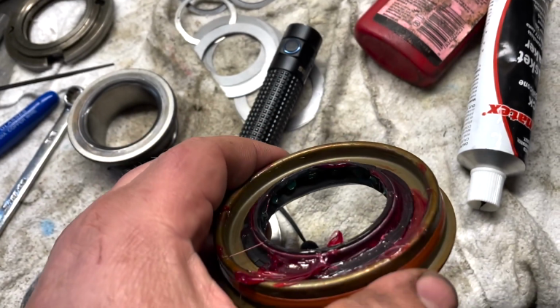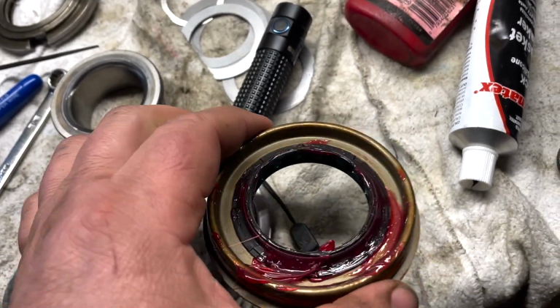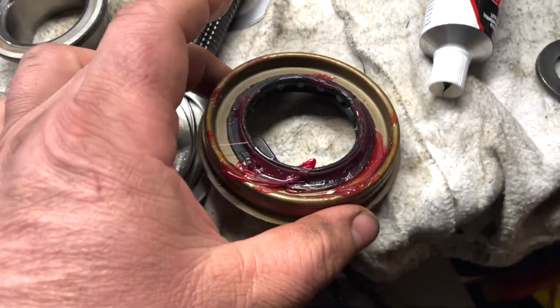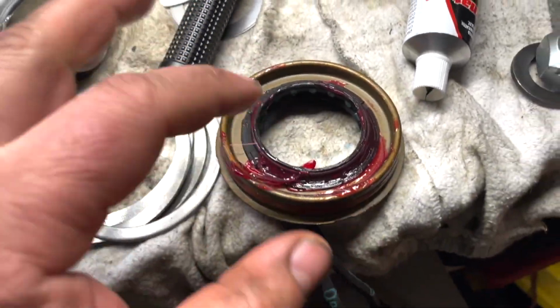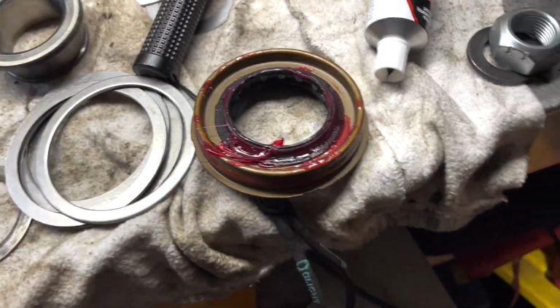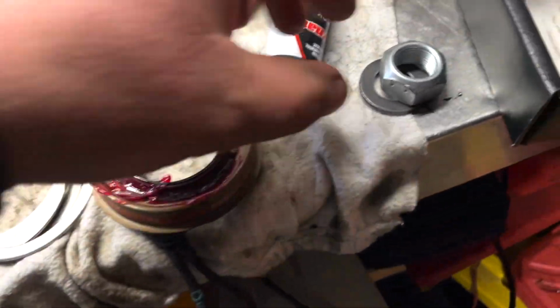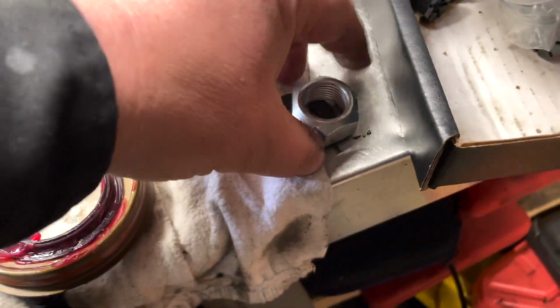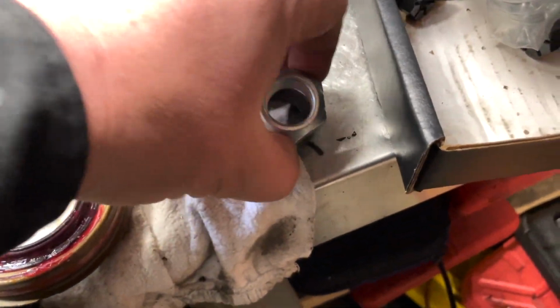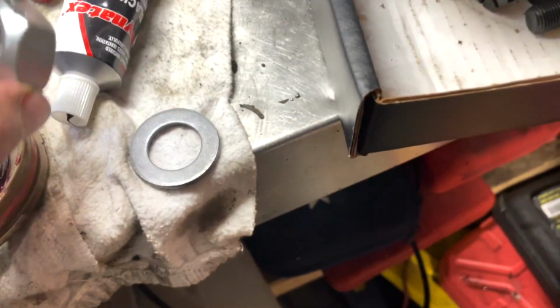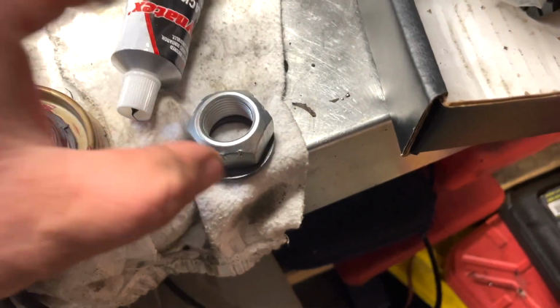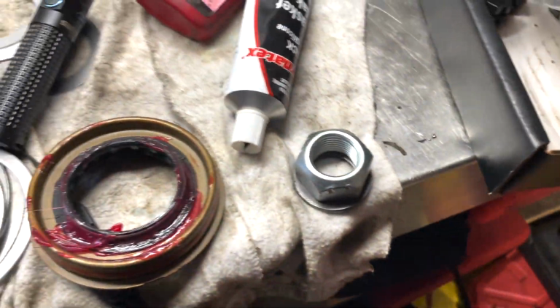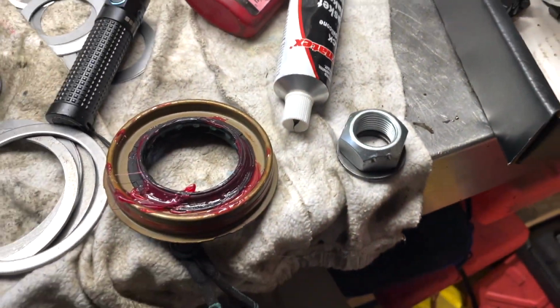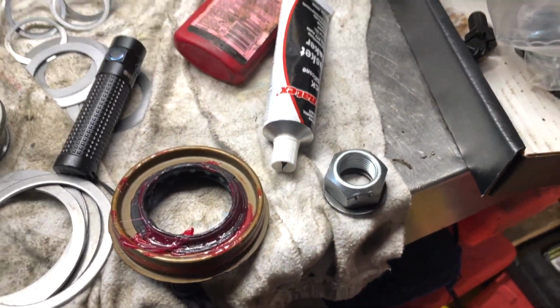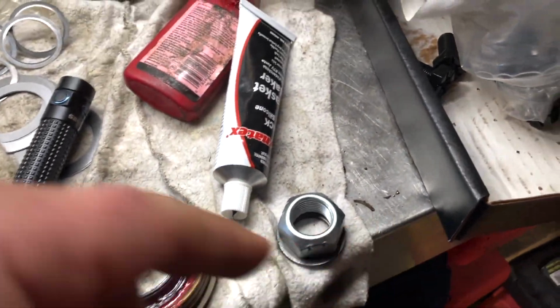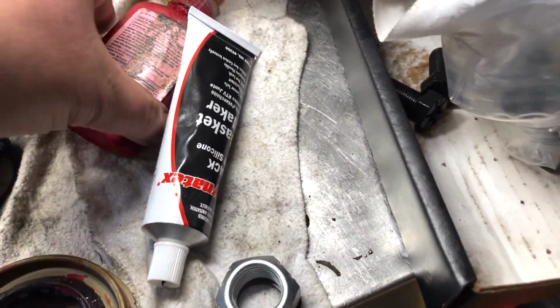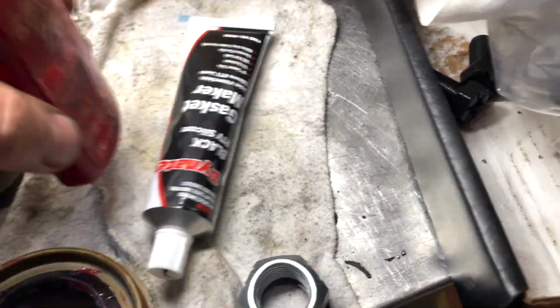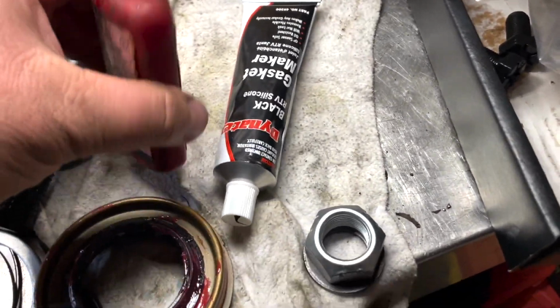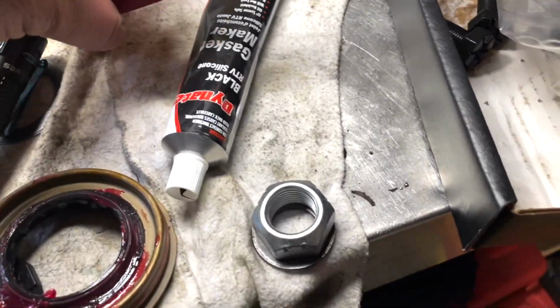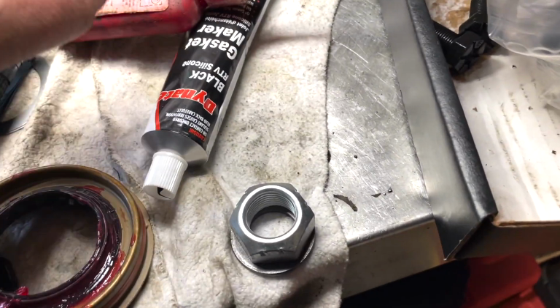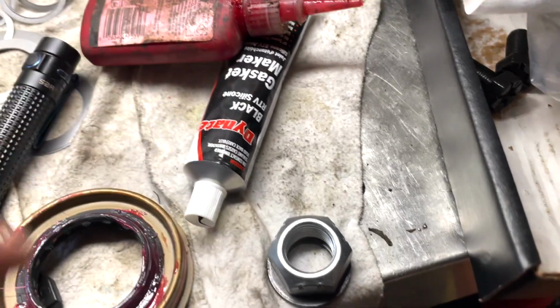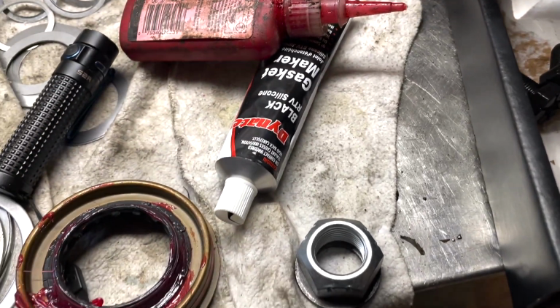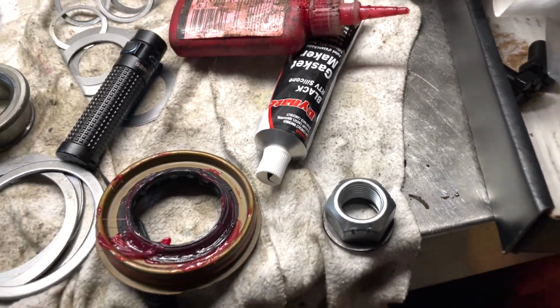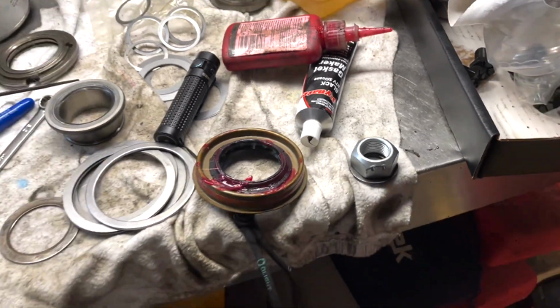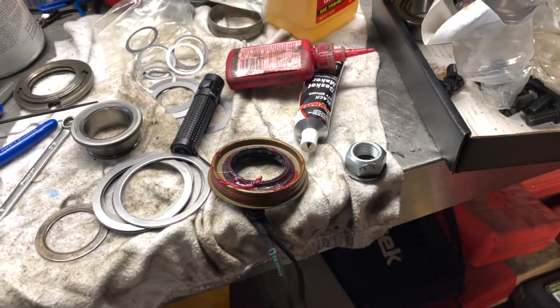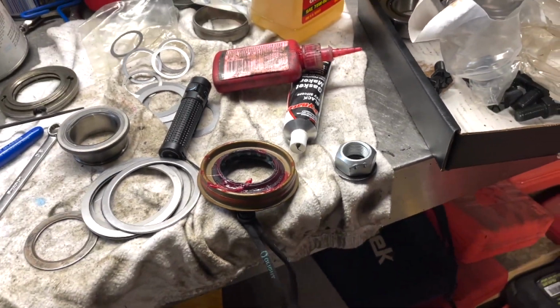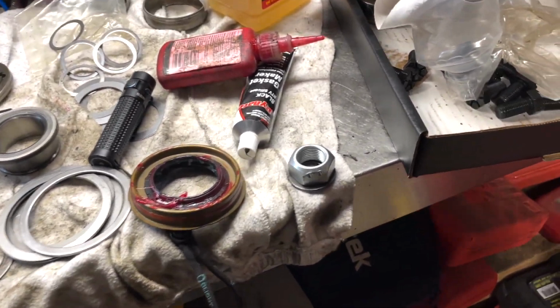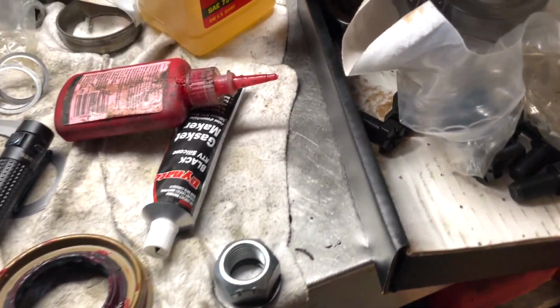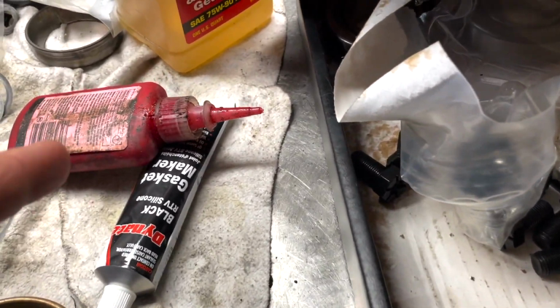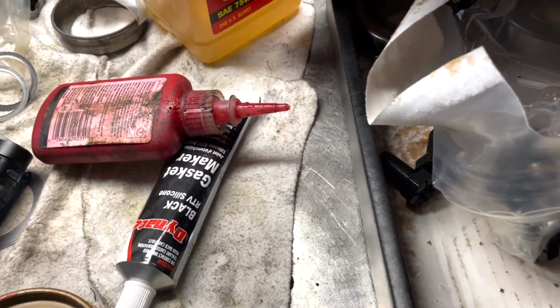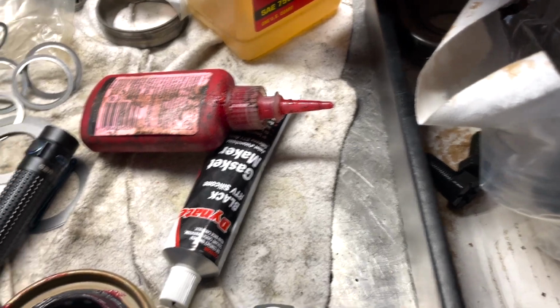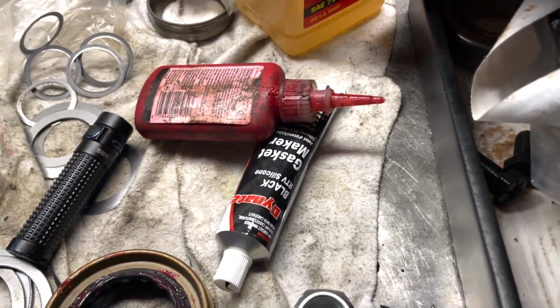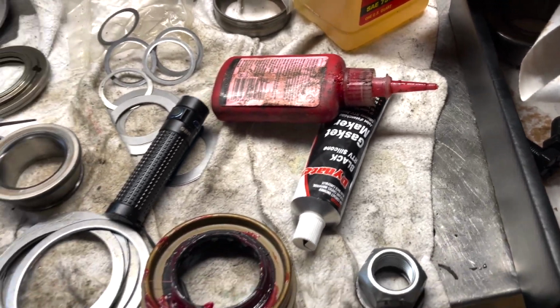Now this is the new seal — I put some grease on the back side. I also got a new nut and a washer; you don't necessarily need a new nut and washer, but I also got some red loctite and some black RTV, and this is going to be for the reassembly. It's very important to have the black RTV.